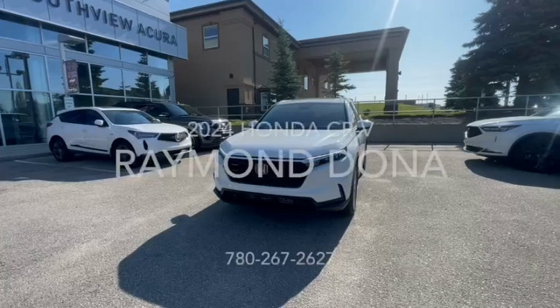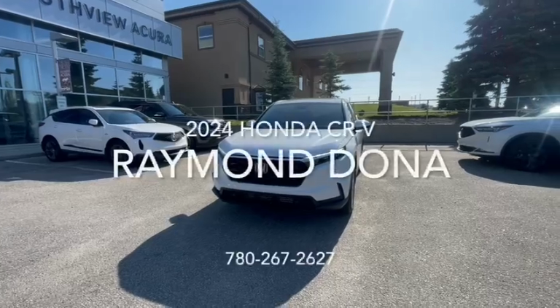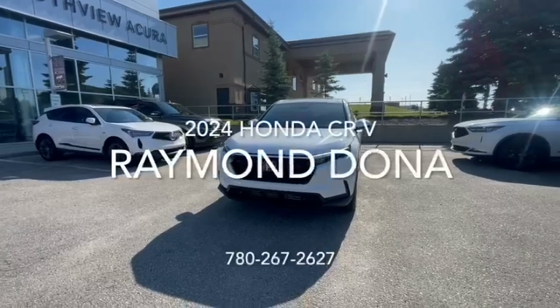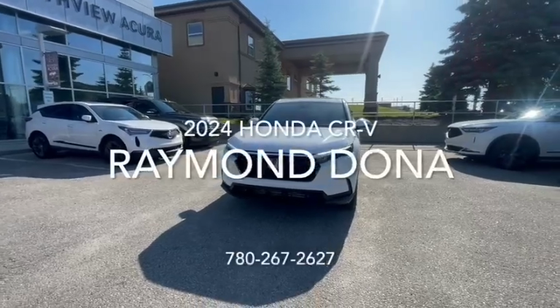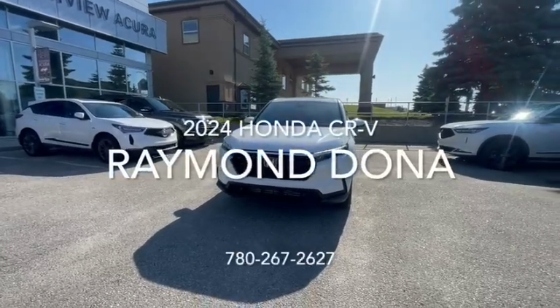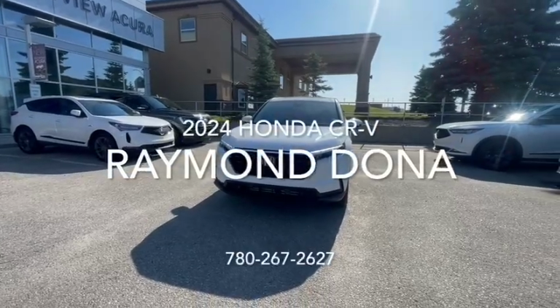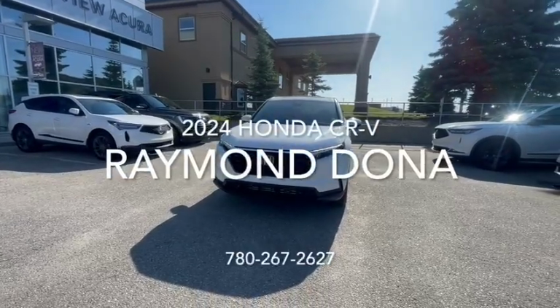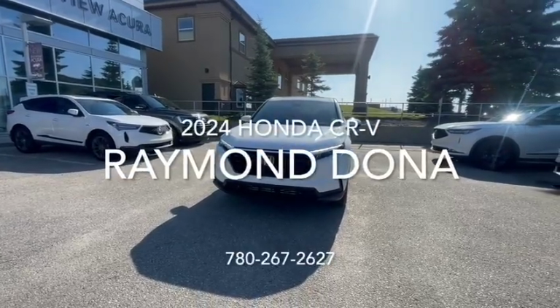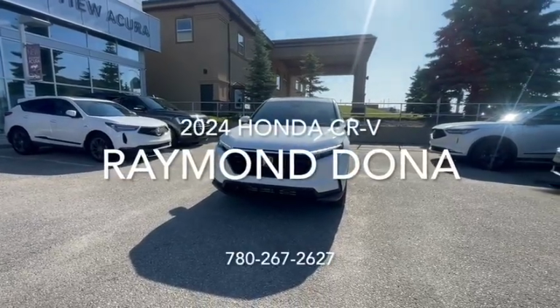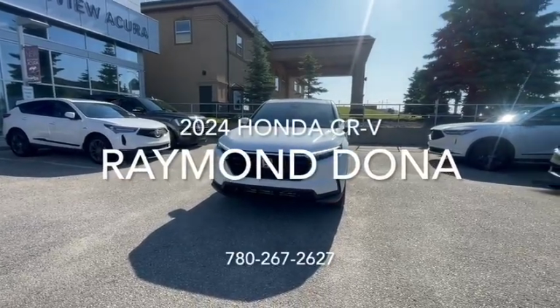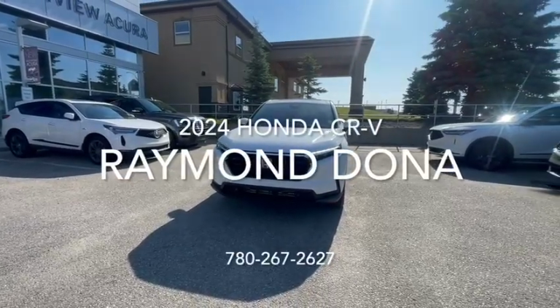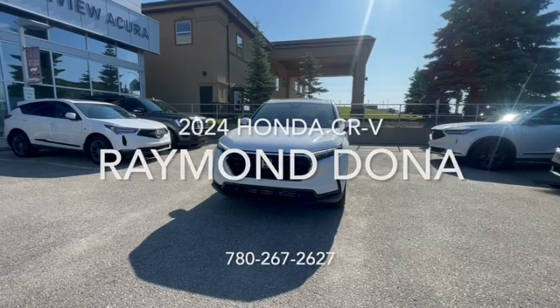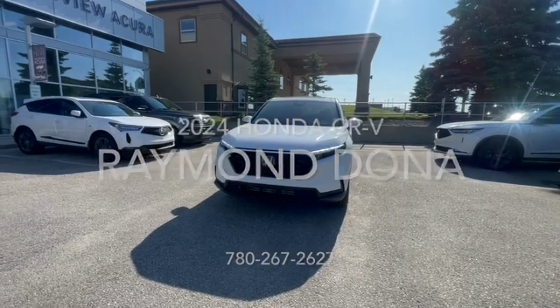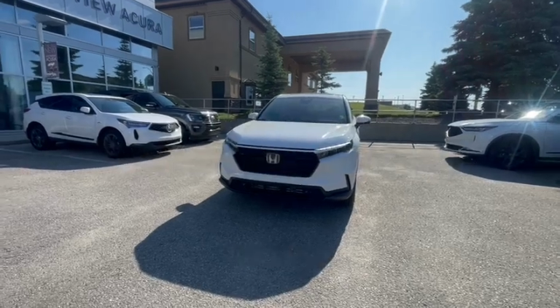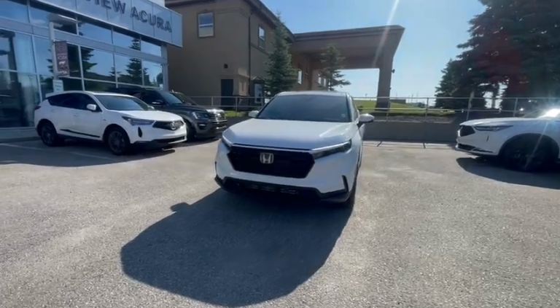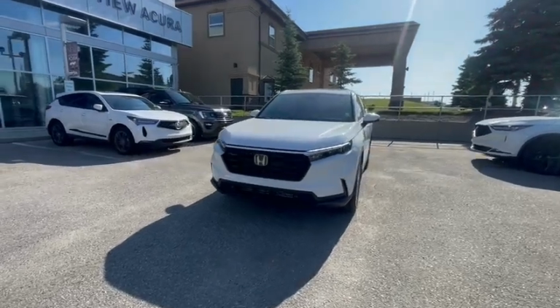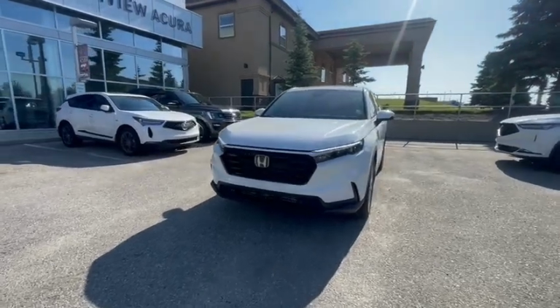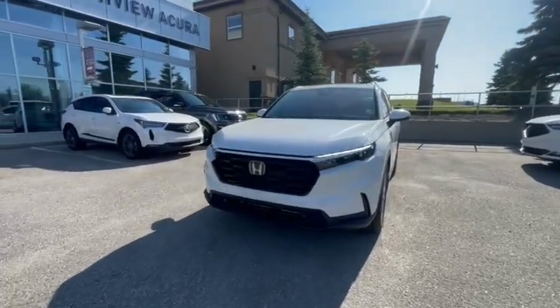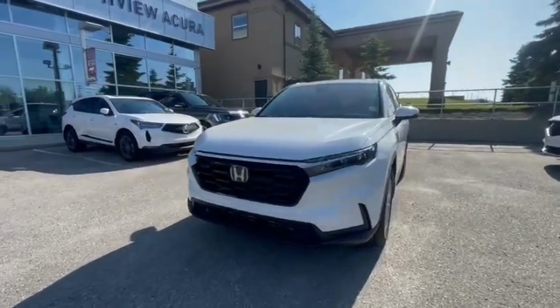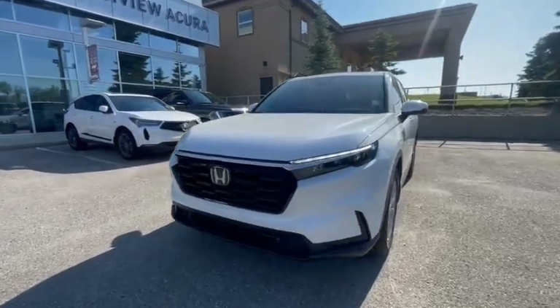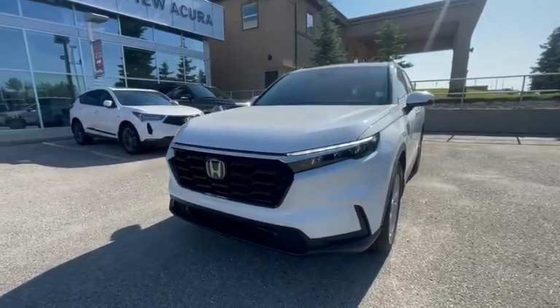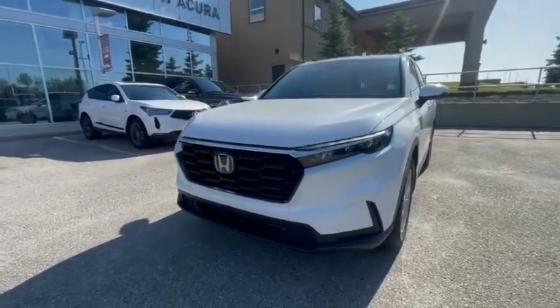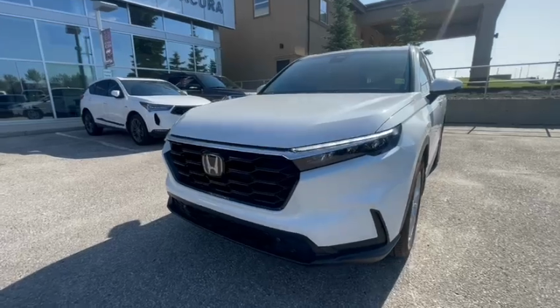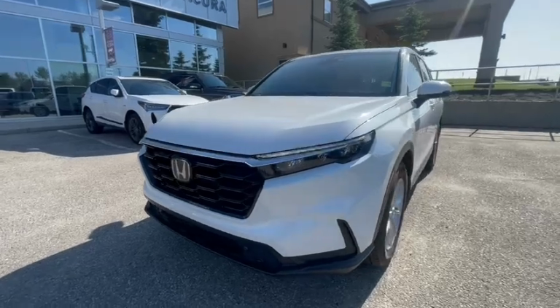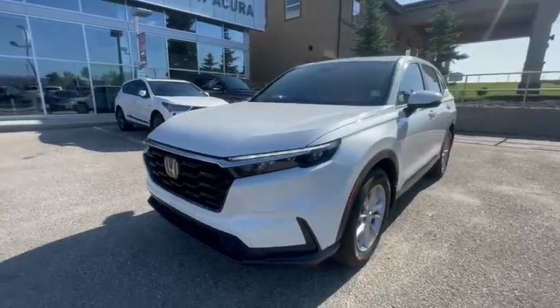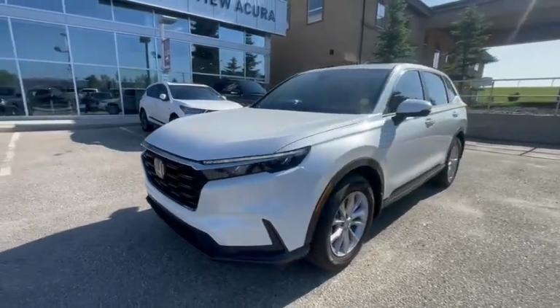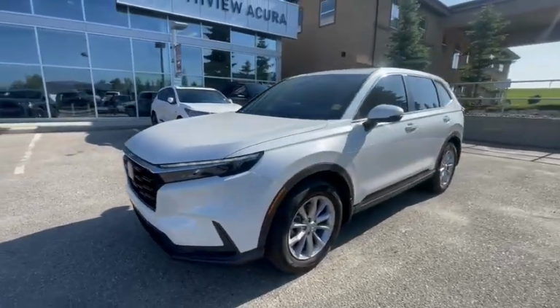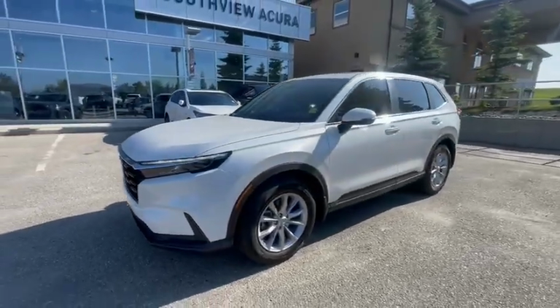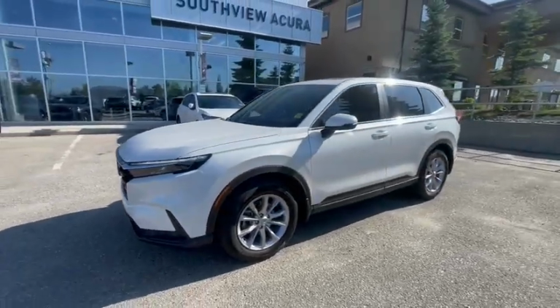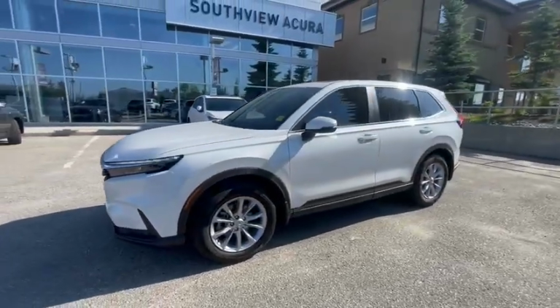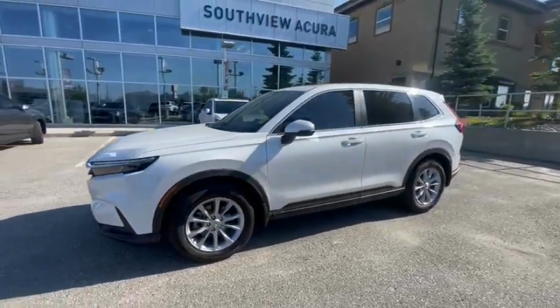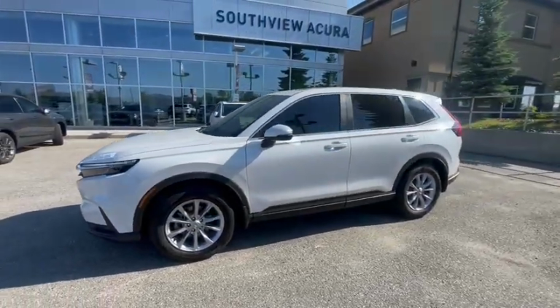Hey Sherry, it's Ray here with Southview Acura, and here's your 2024 Honda CR-V EX-L. You got your daytime running lights right there. Coming on to the side of the vehicle, beautiful side profile.